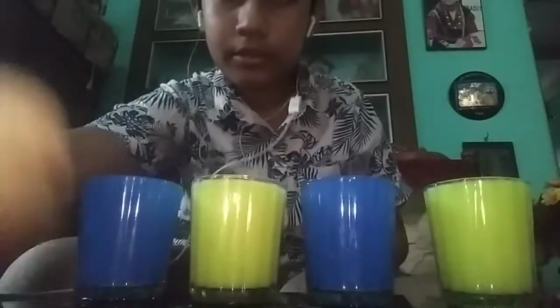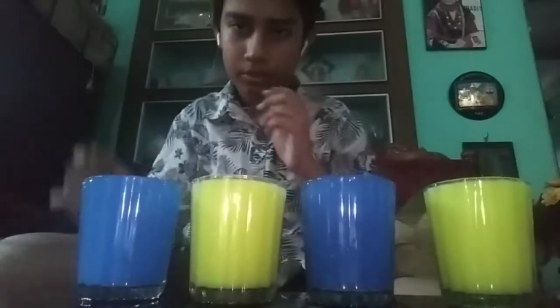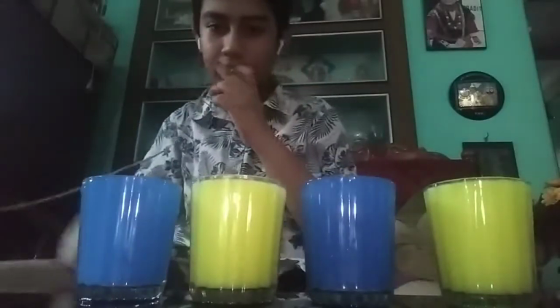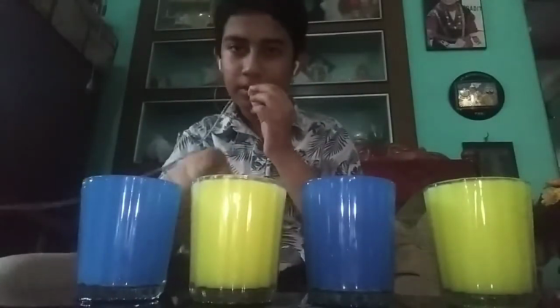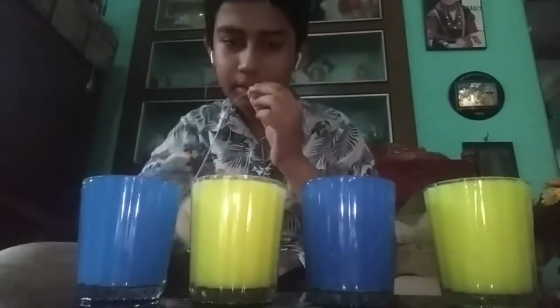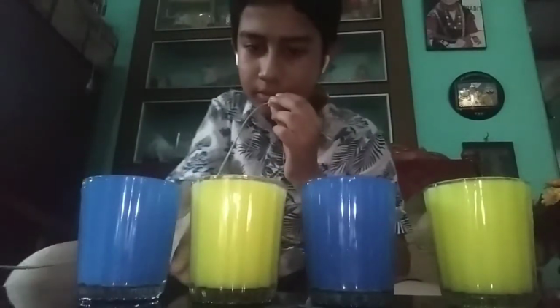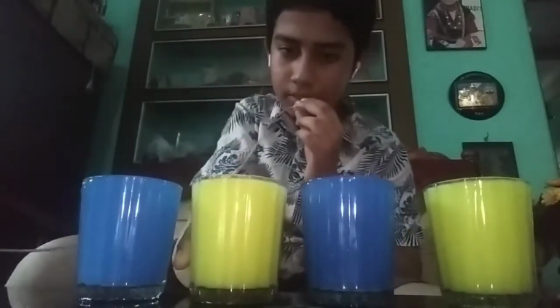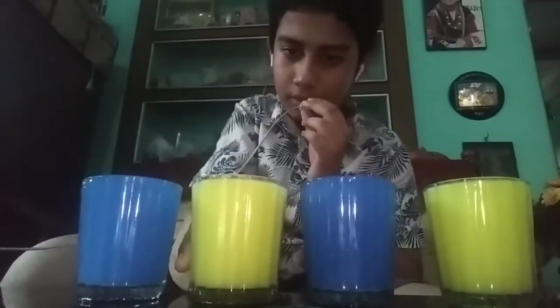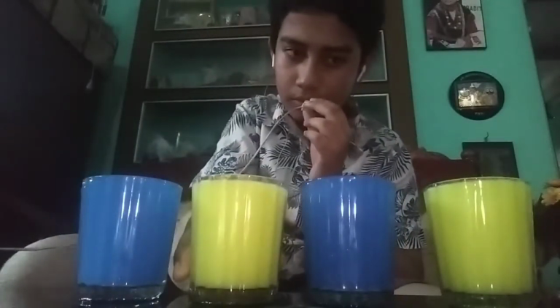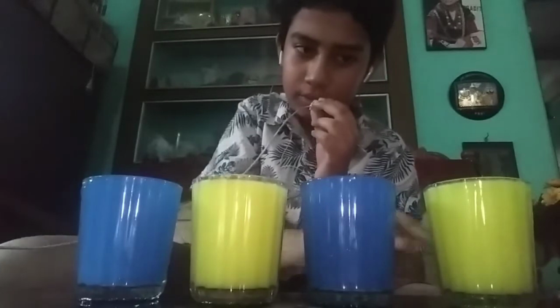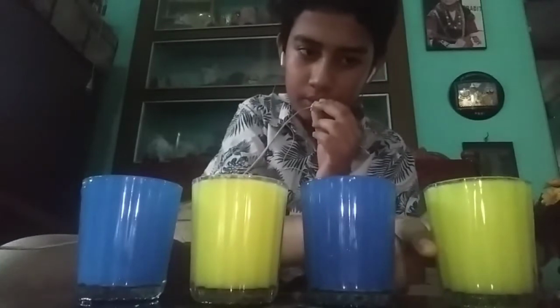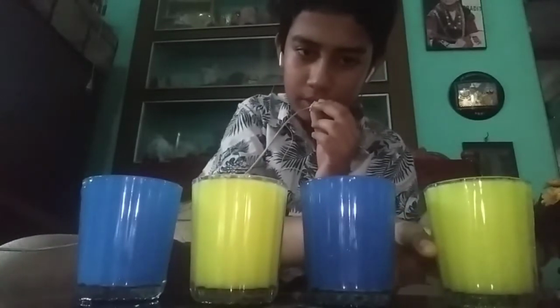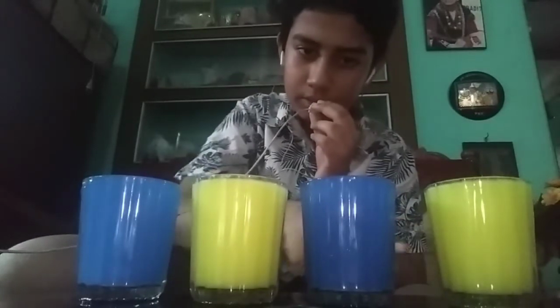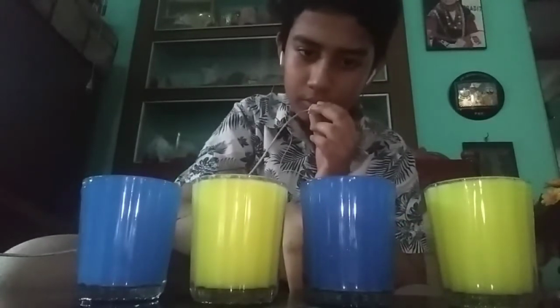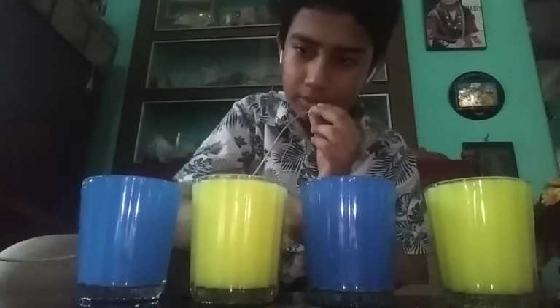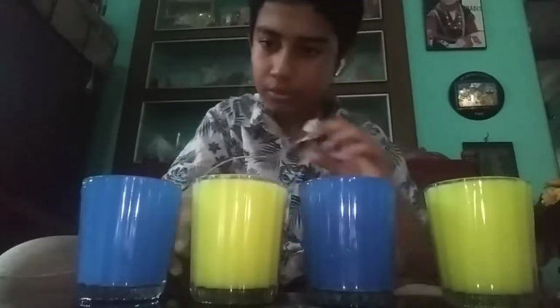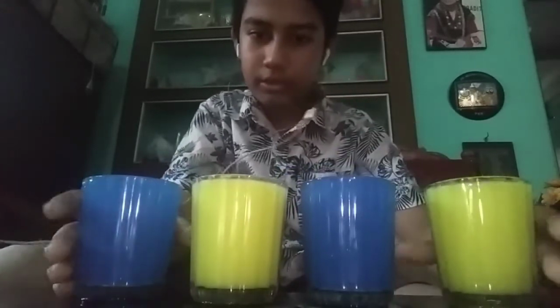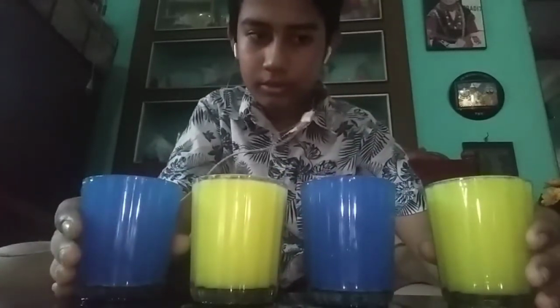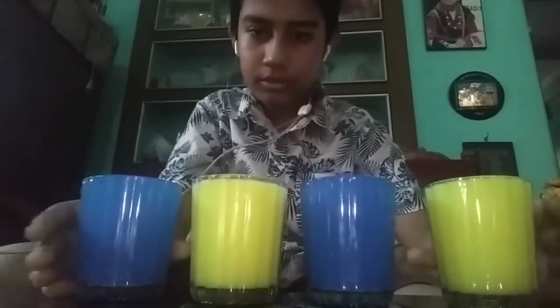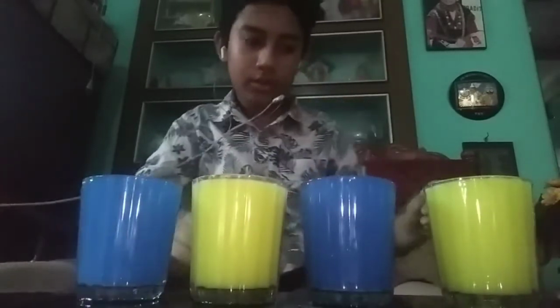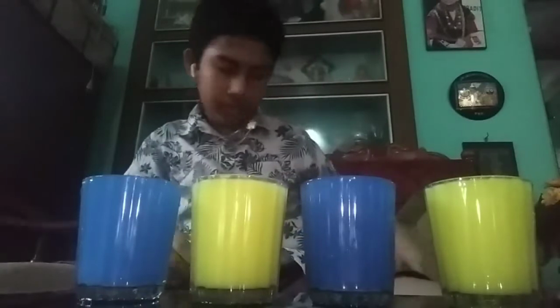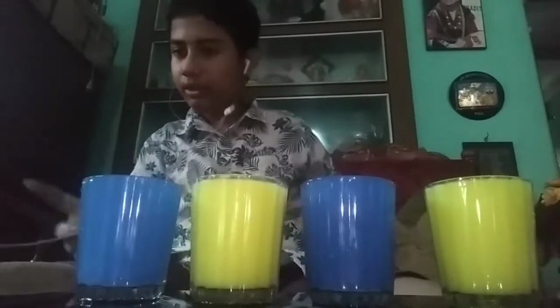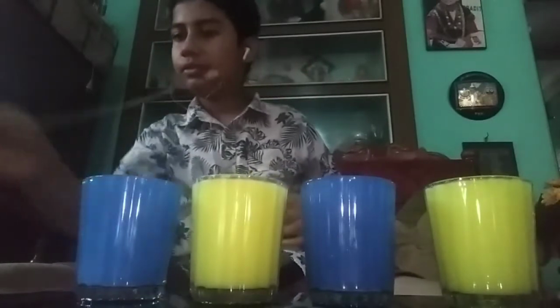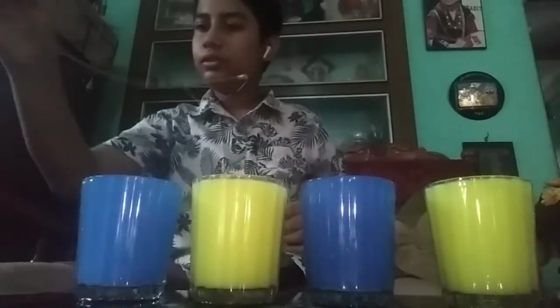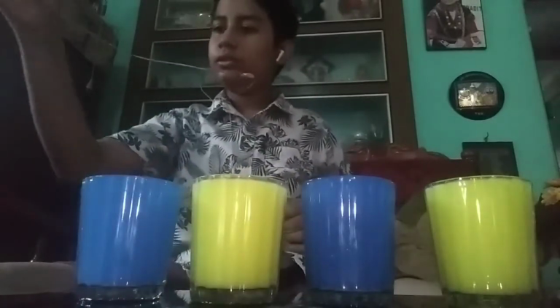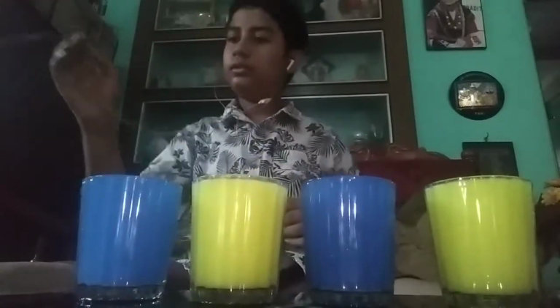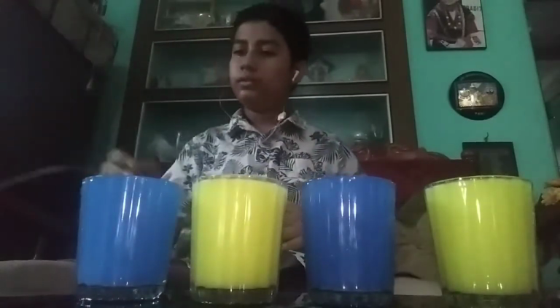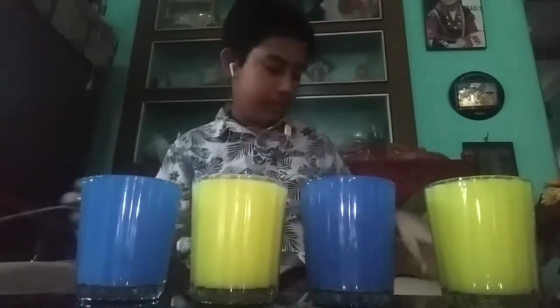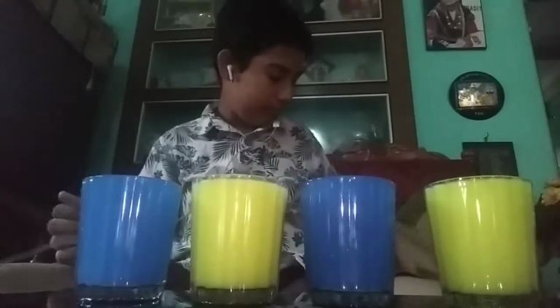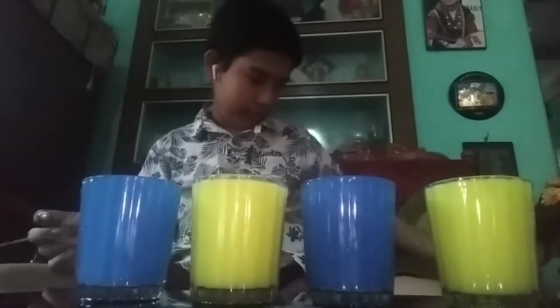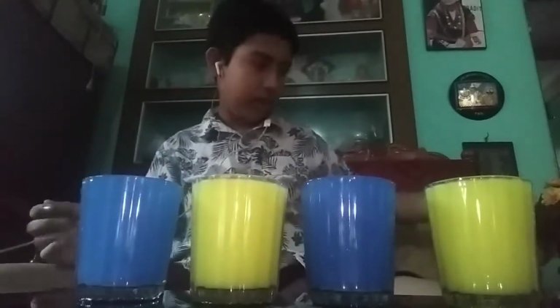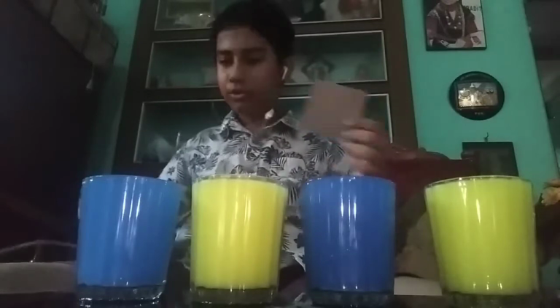So here I have 4 glasses. This is hot water, cold water, and this is also cold water. I also have some cardboard chips.